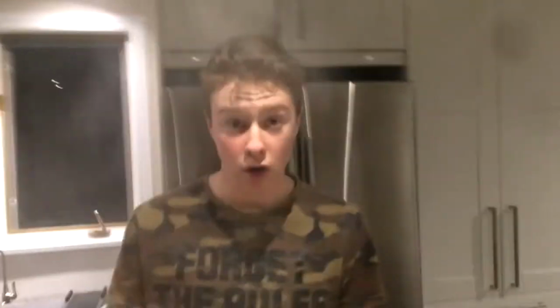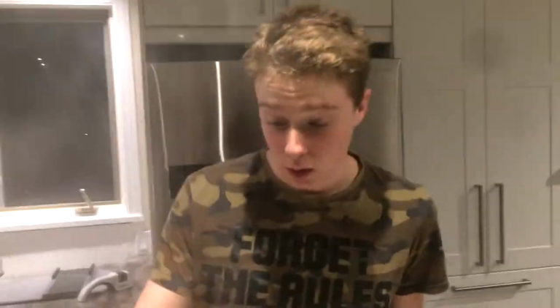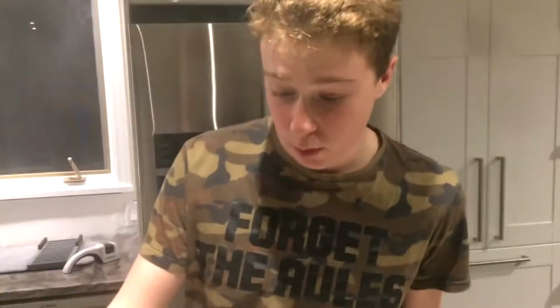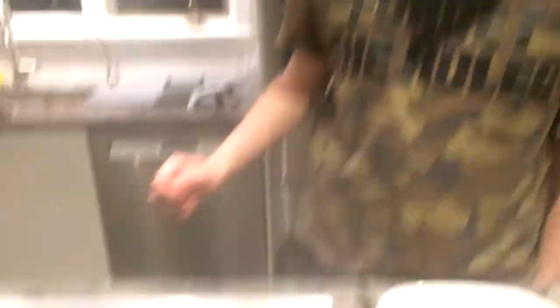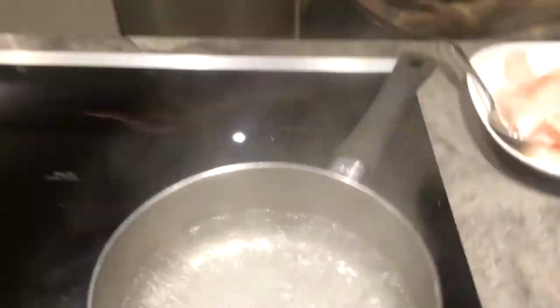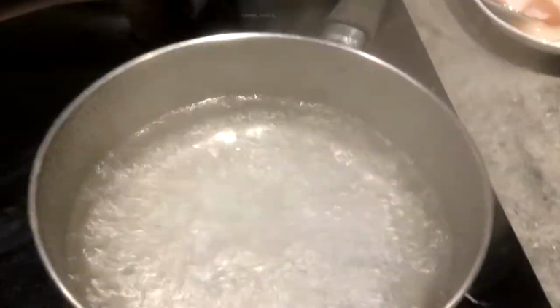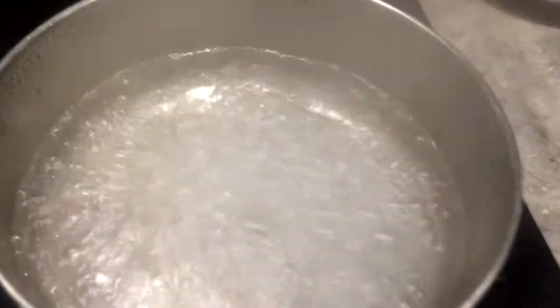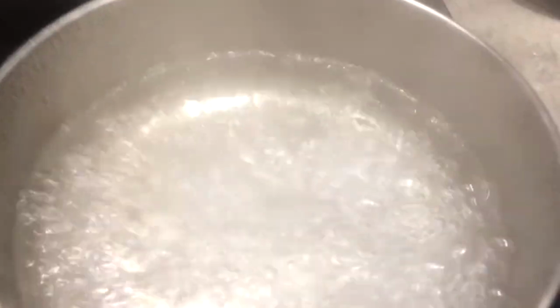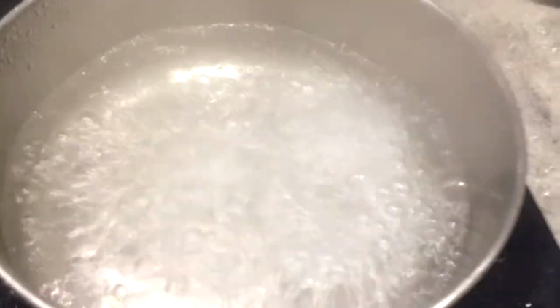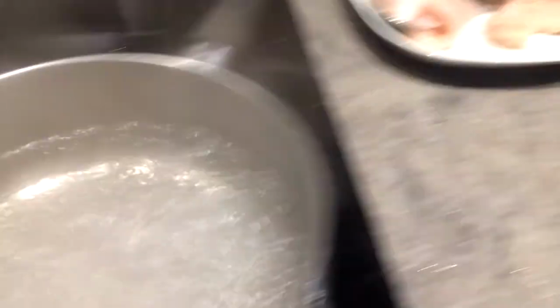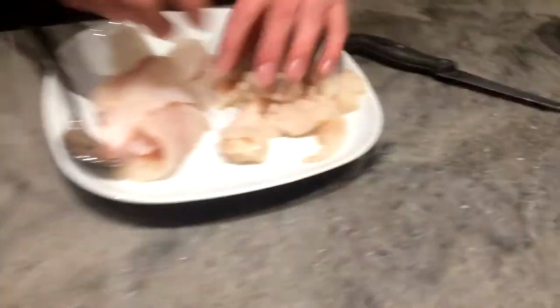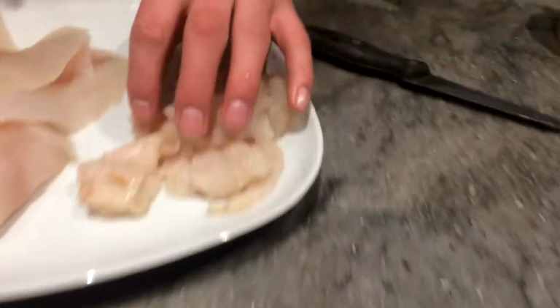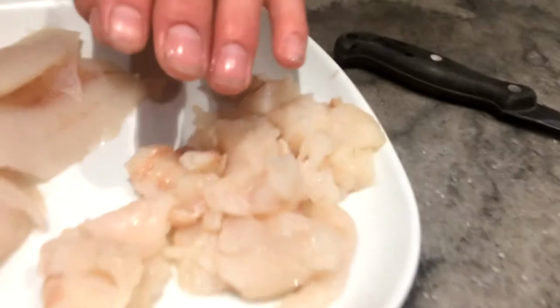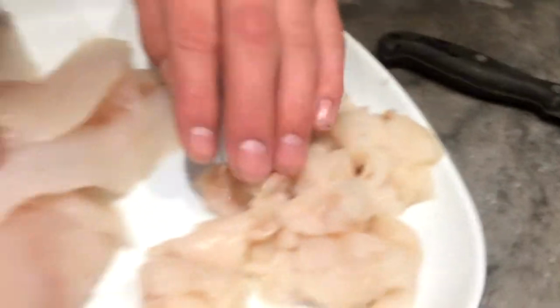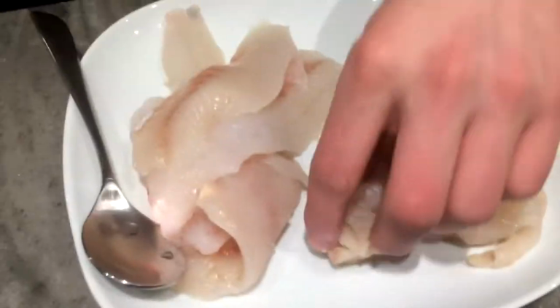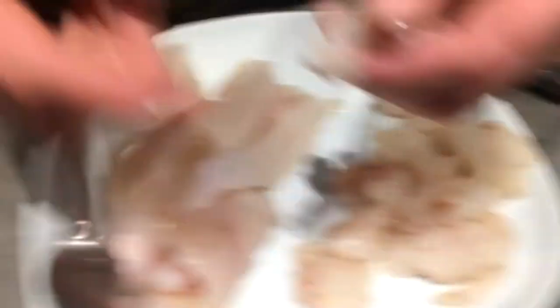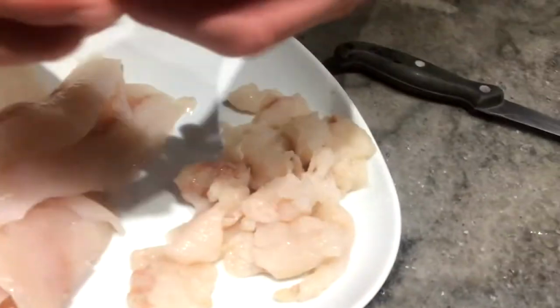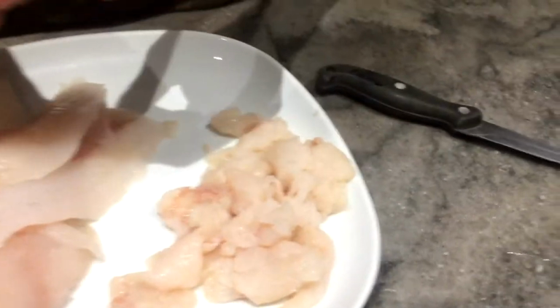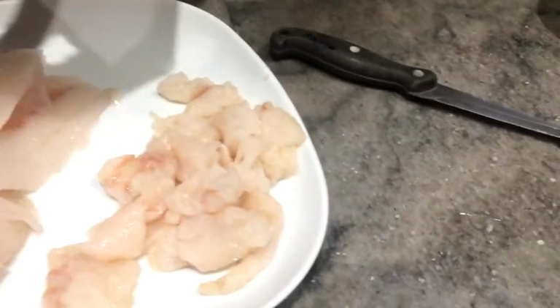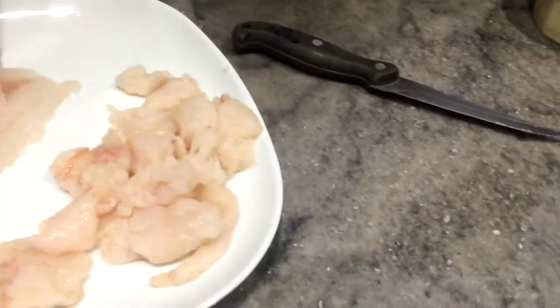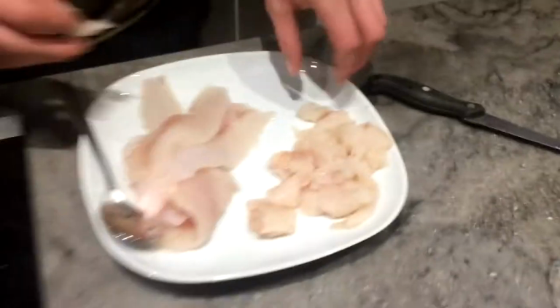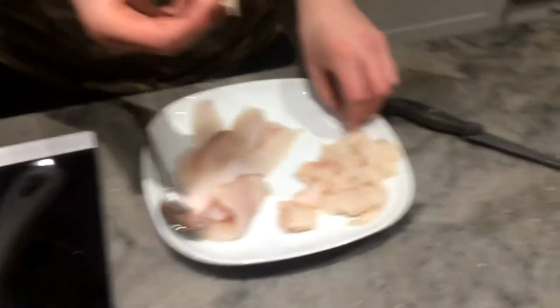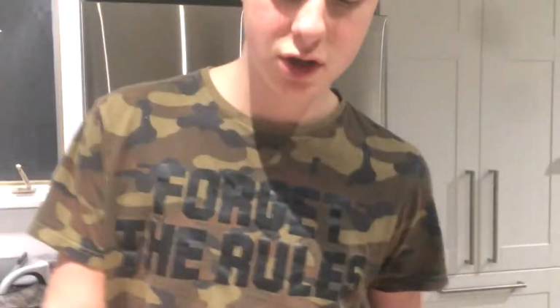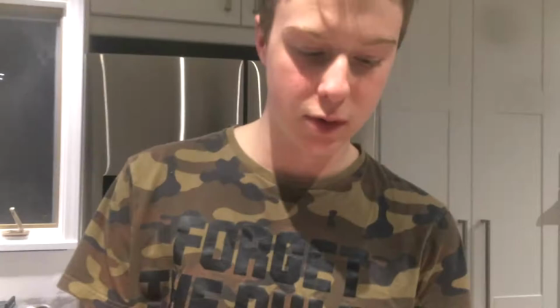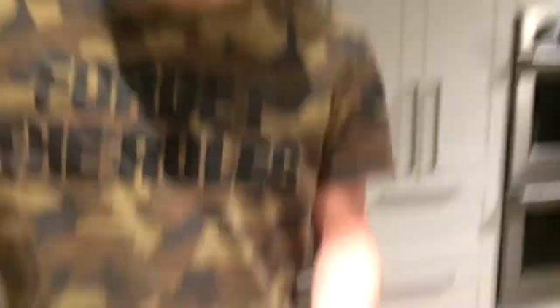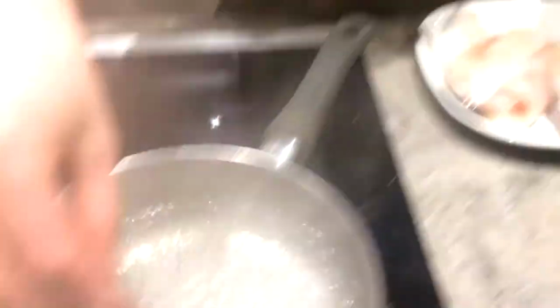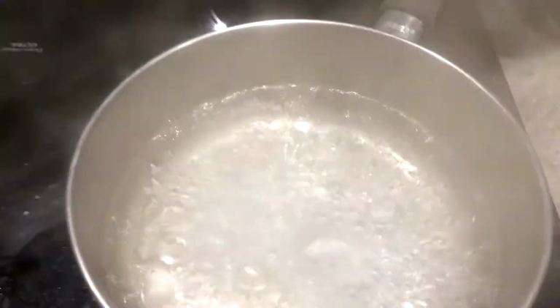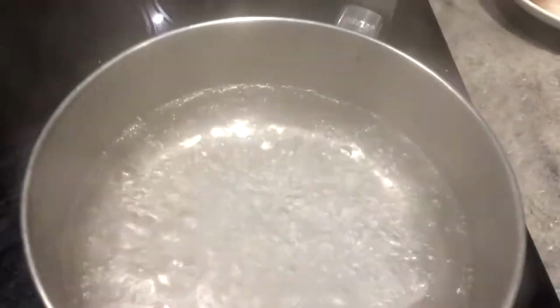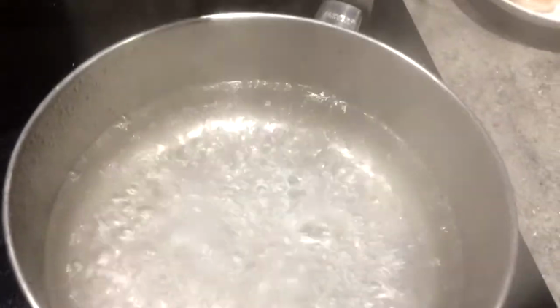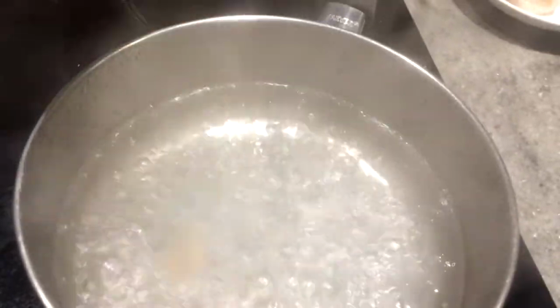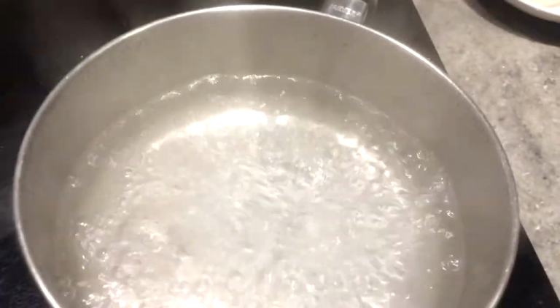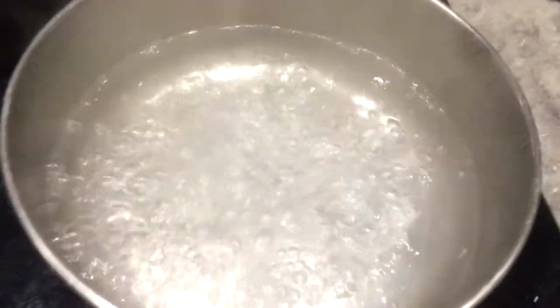Alright, the water is boiling pretty good — we put it on high instead. So right here we have burbot, and this is walleye. We're doing the walleye catch-and-cook in a different video during open water. We're just cutting the burbot into small chunks and putting them in.